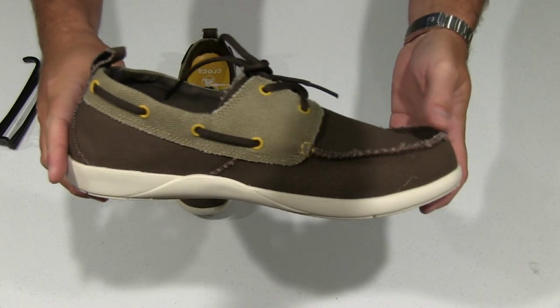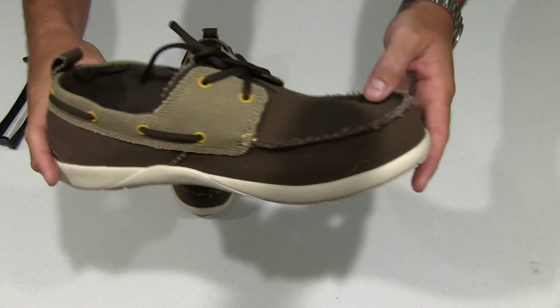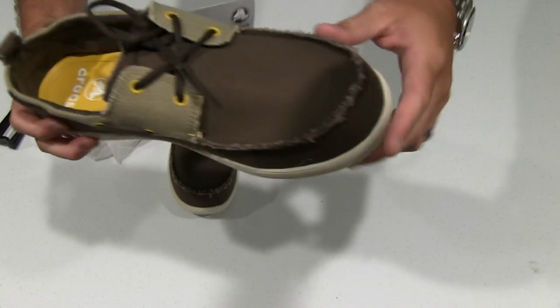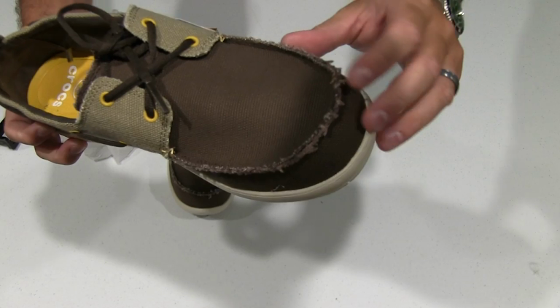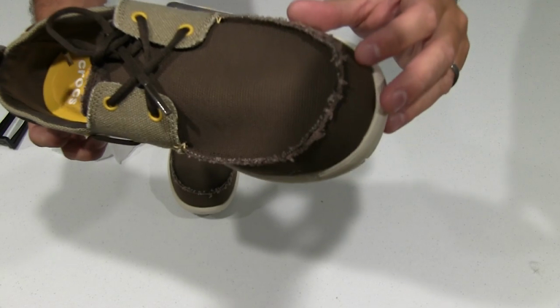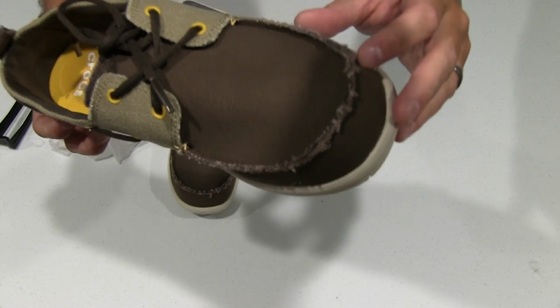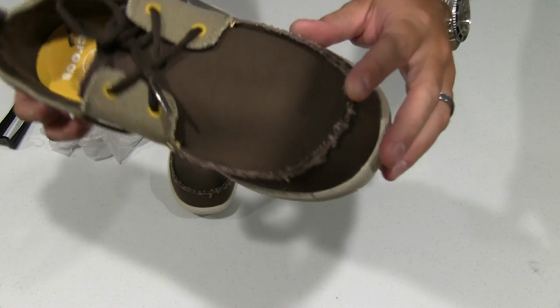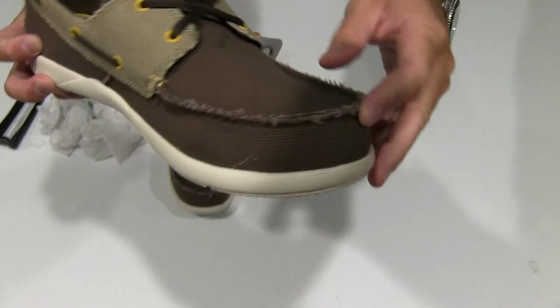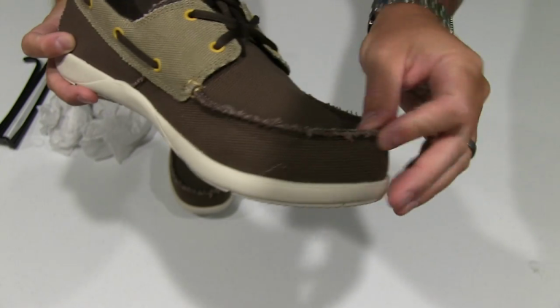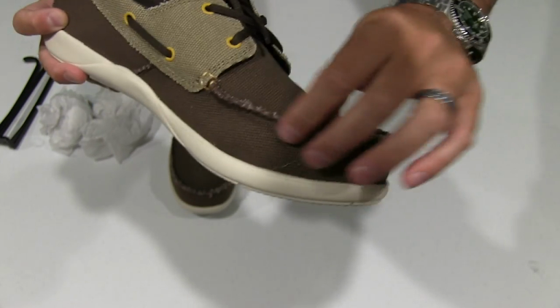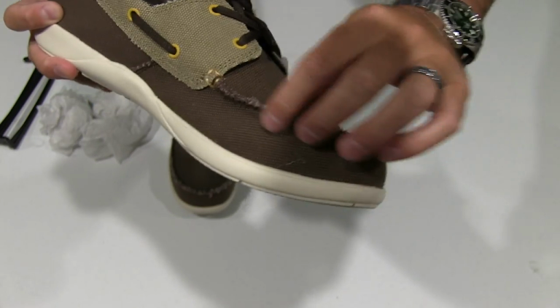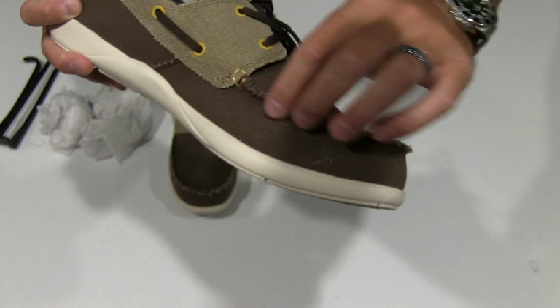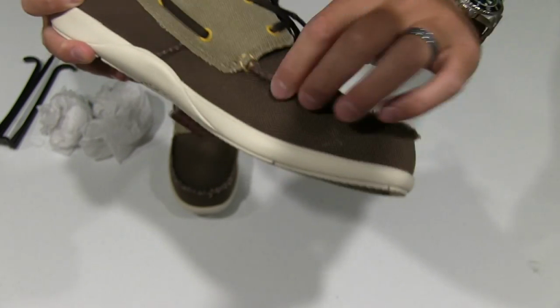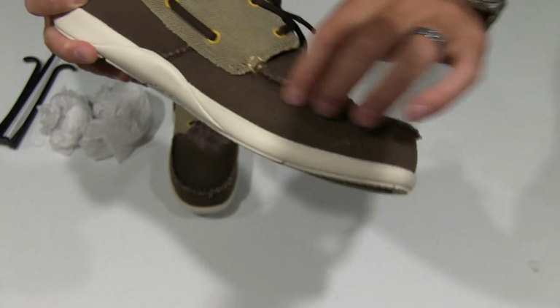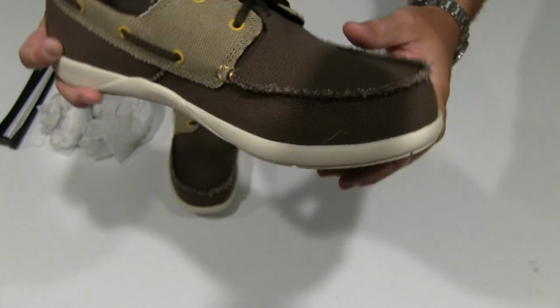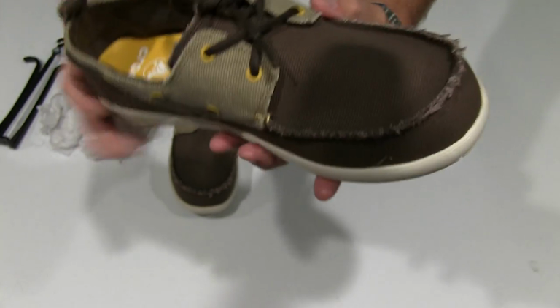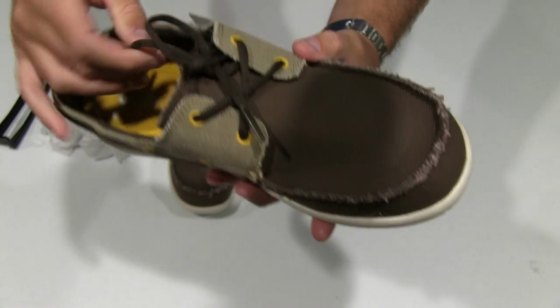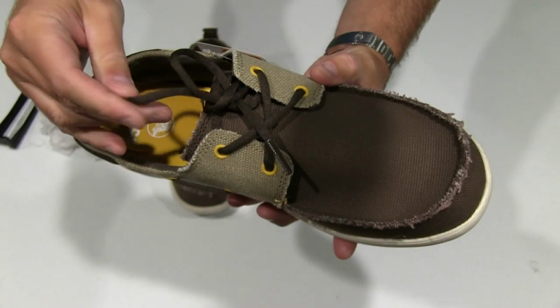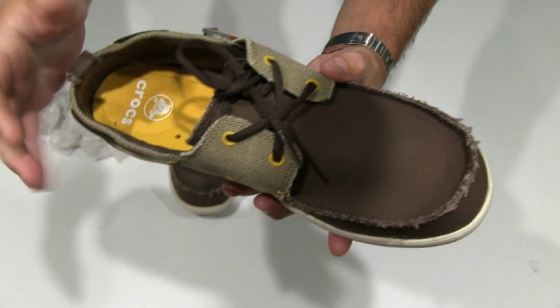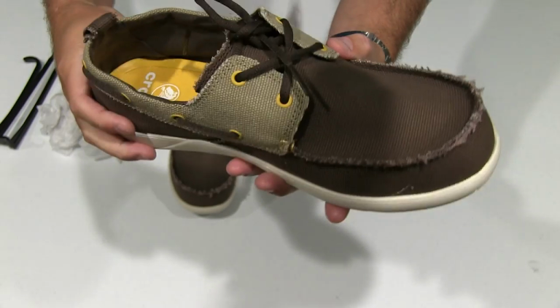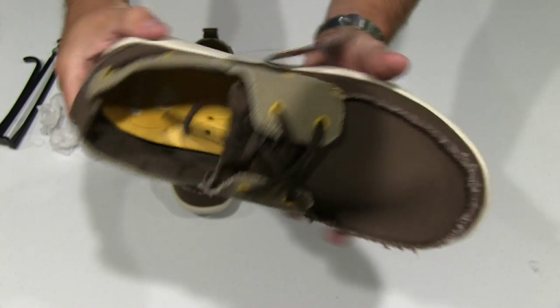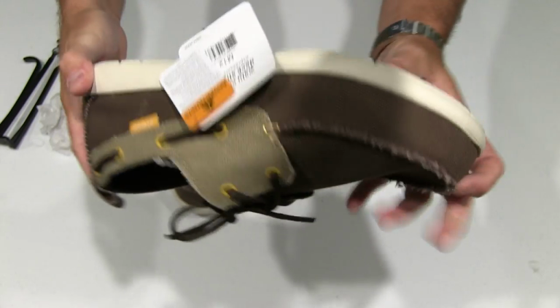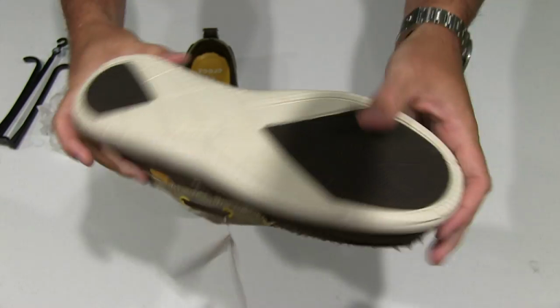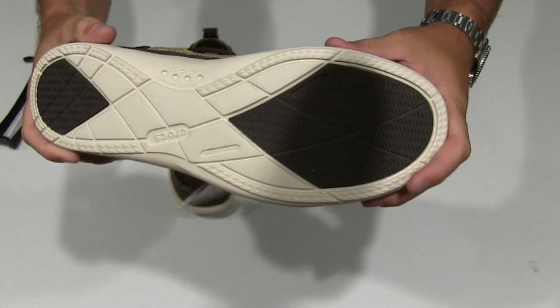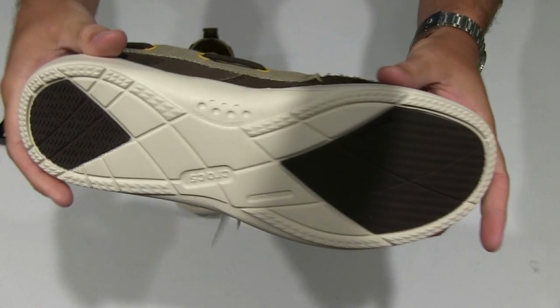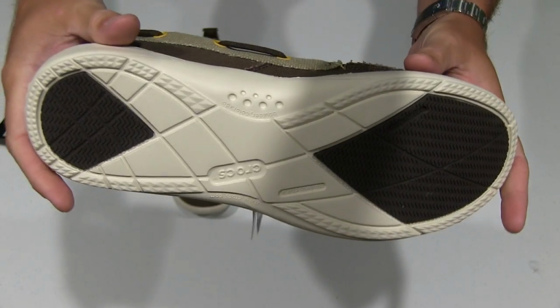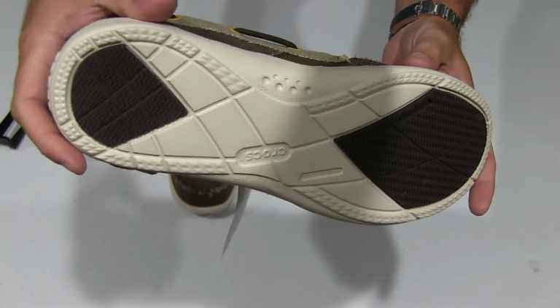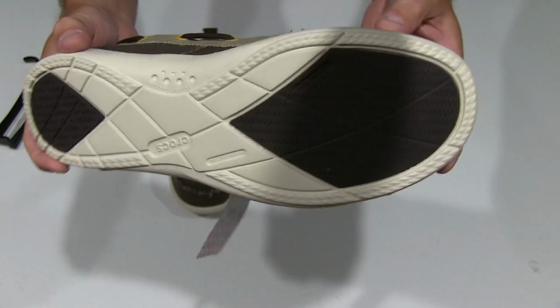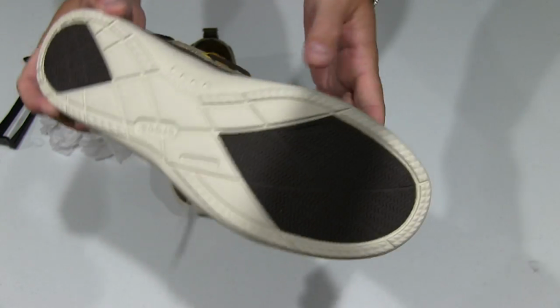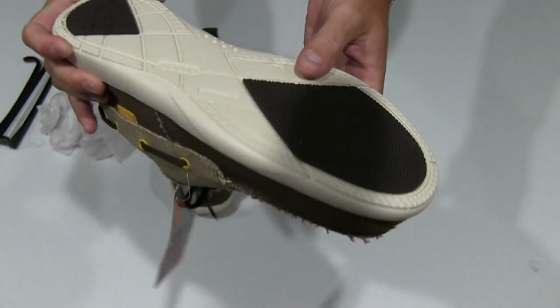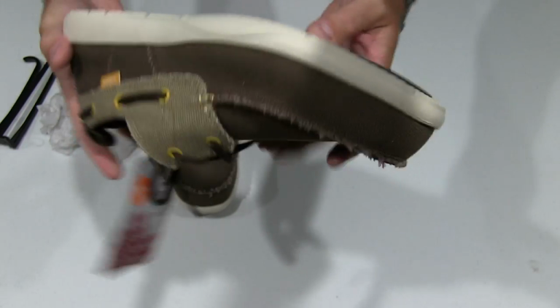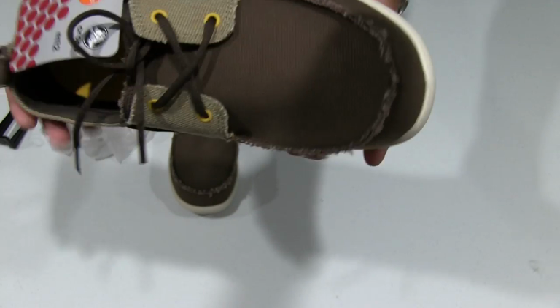It's kind of got these distressed edges on the side, got you some nice shoelaces — just a really well-crafted shoe. If you've ever worn Crocs before, you know how comfortable they are.